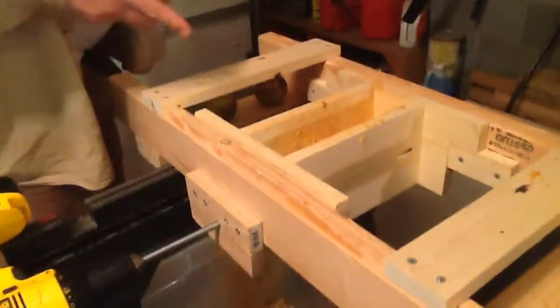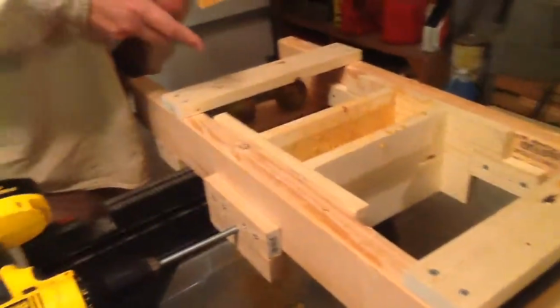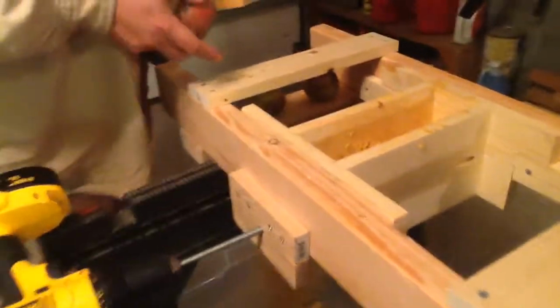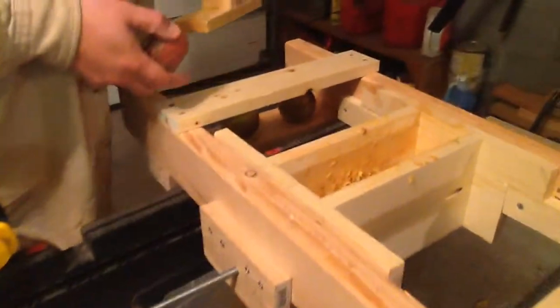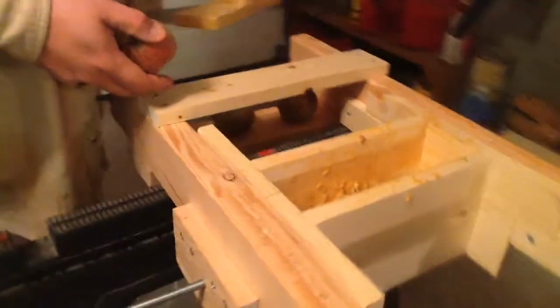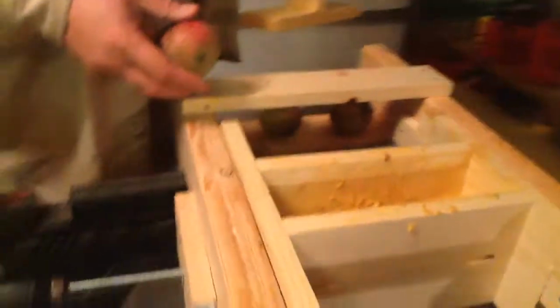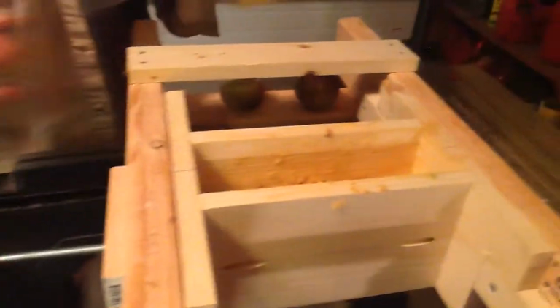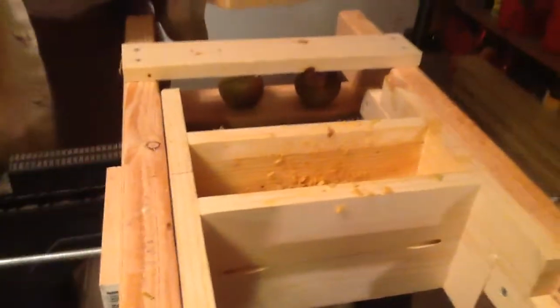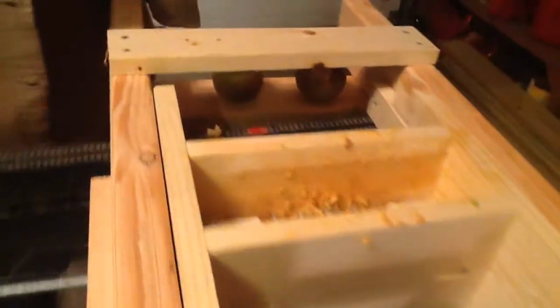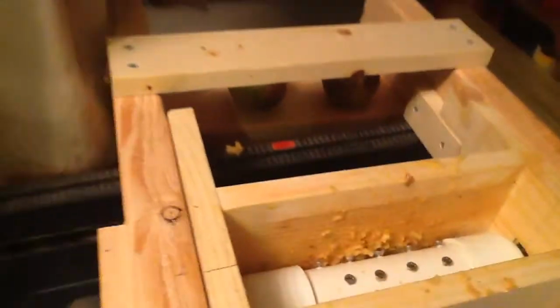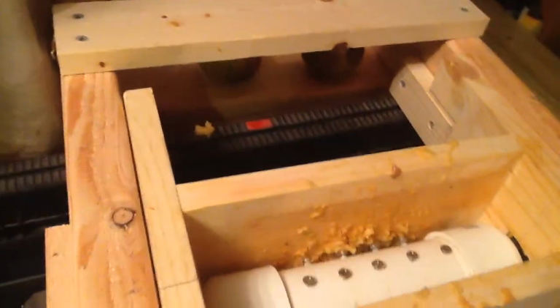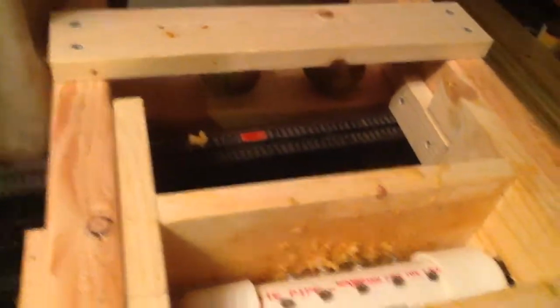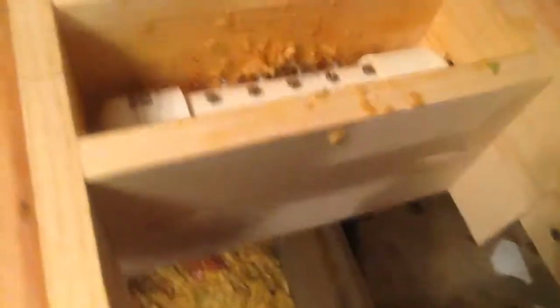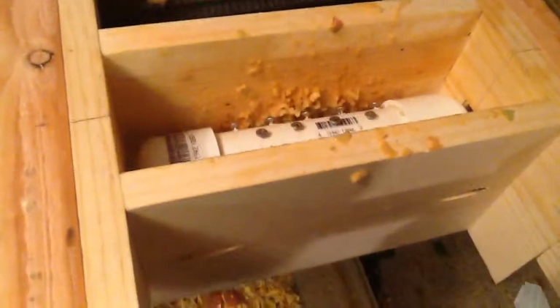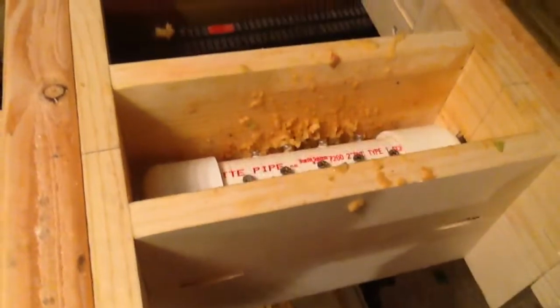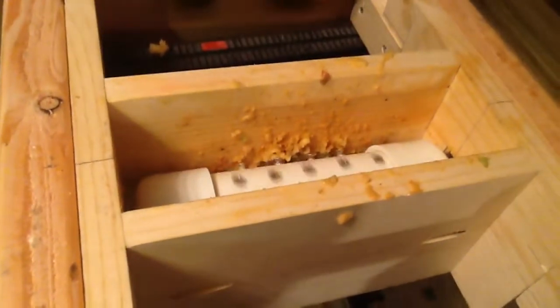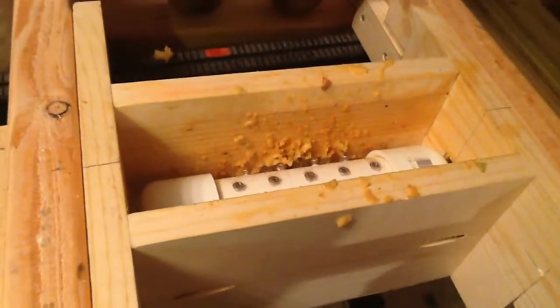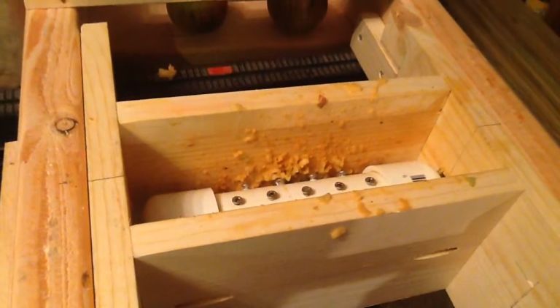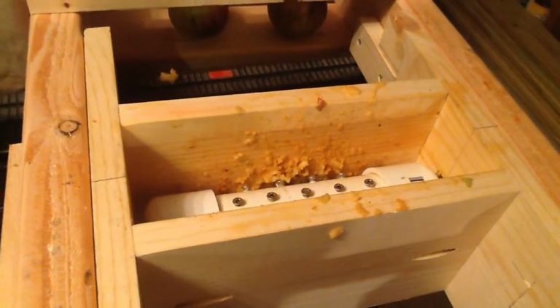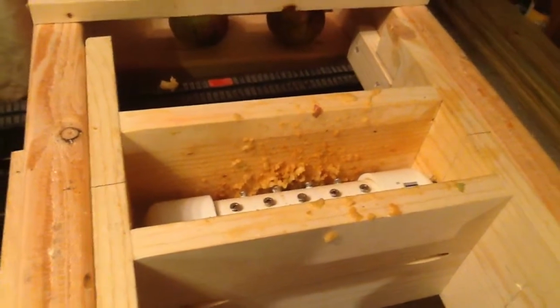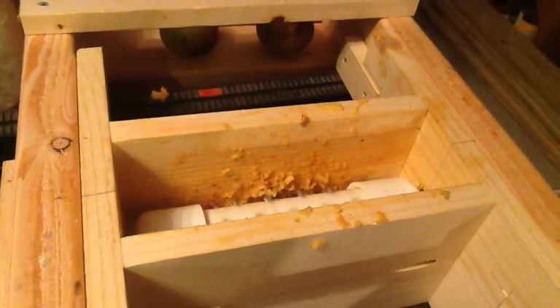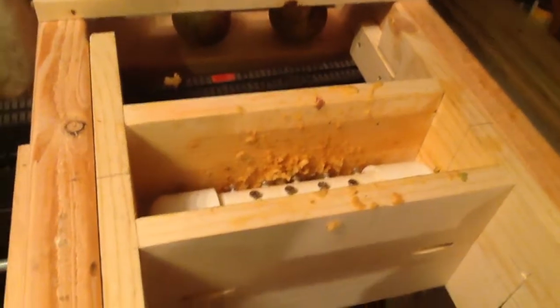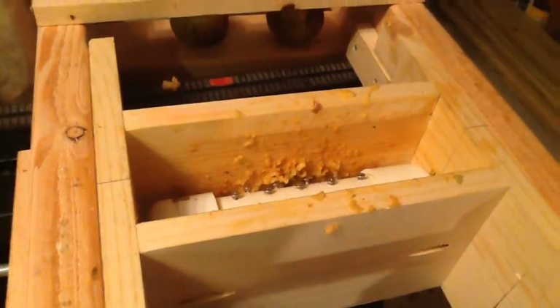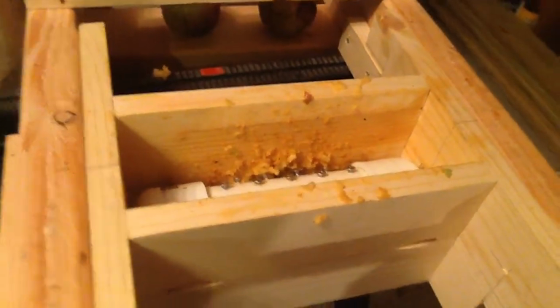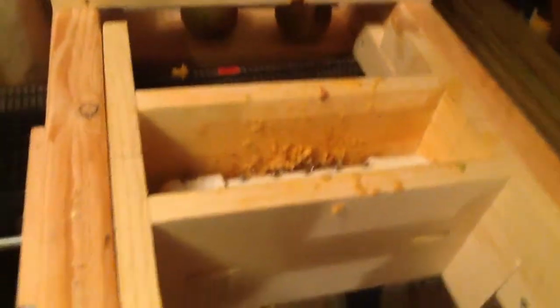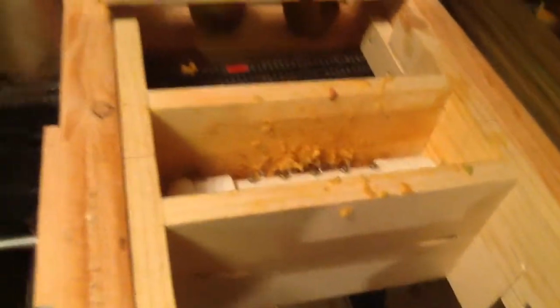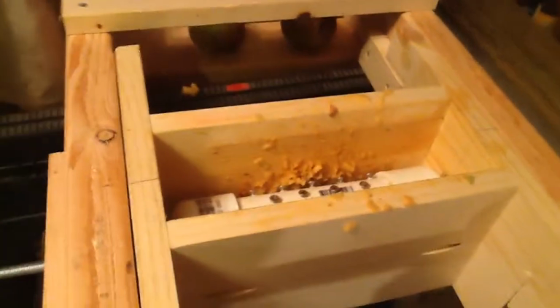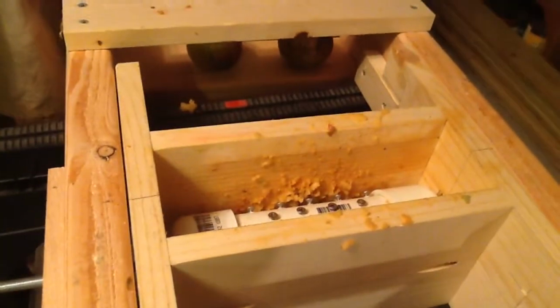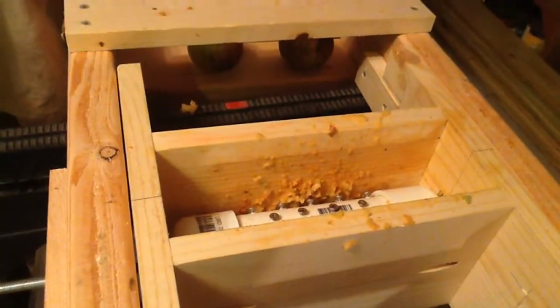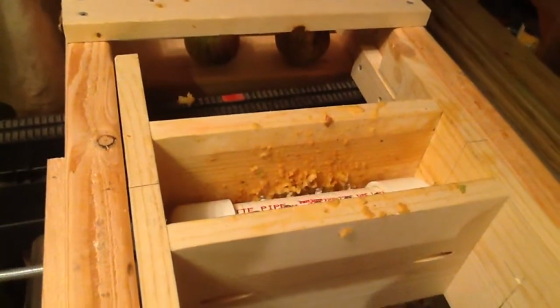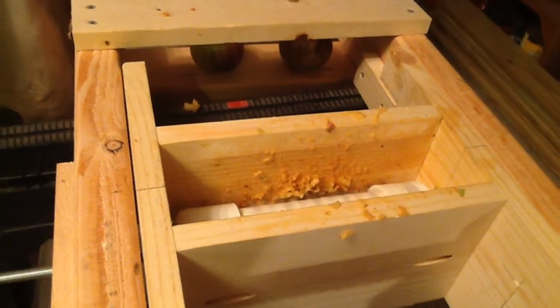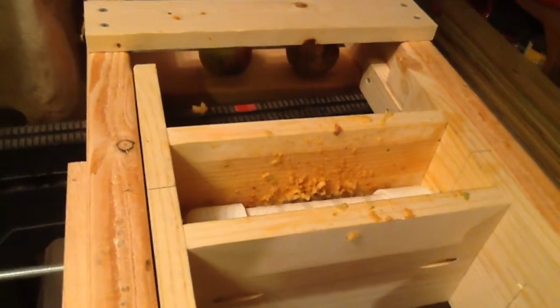I had to add more teeth to my grinder here. I added teeth in between the teeth. The four screws with four in the row are the ones that I added. Five are the ones that I added before.